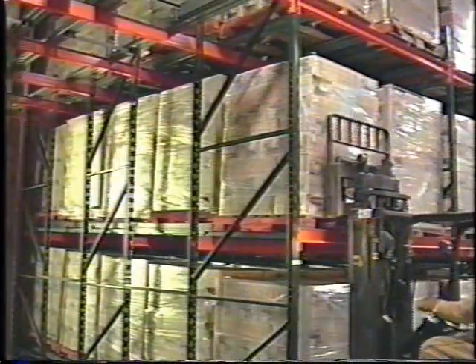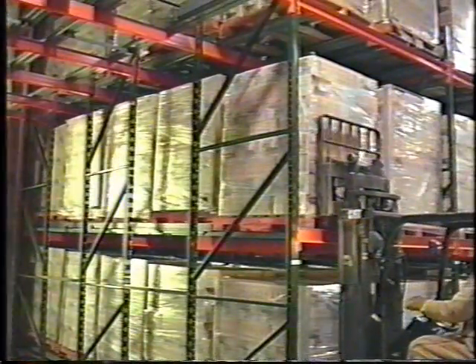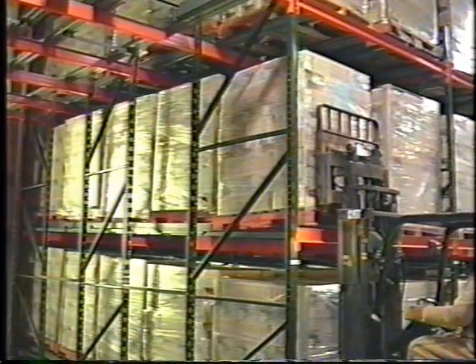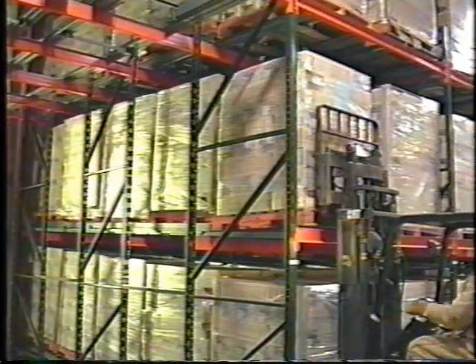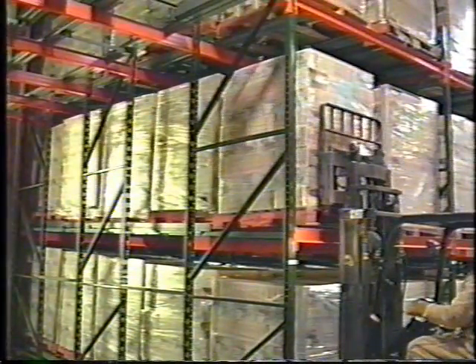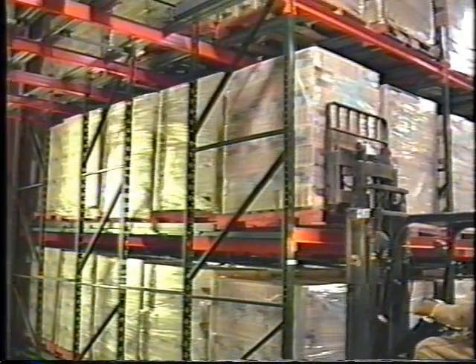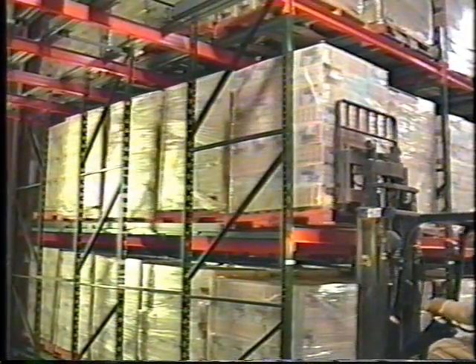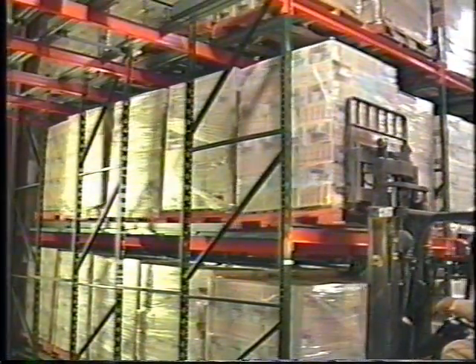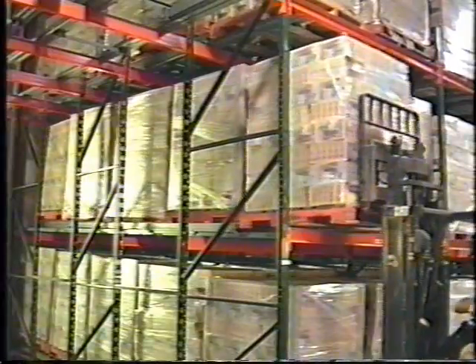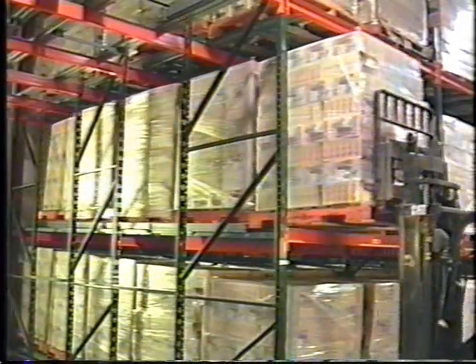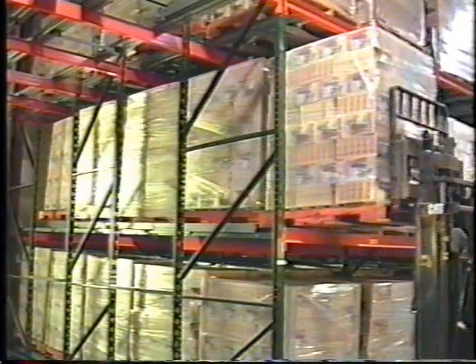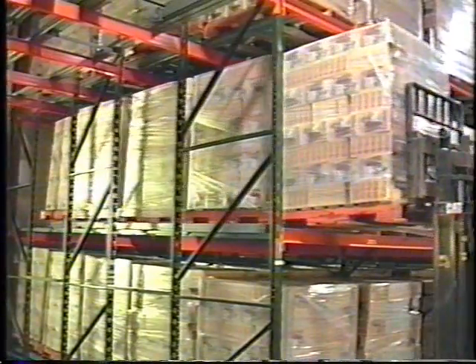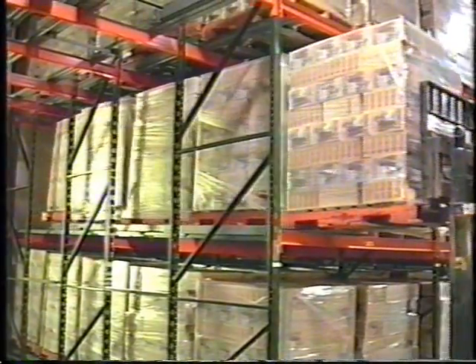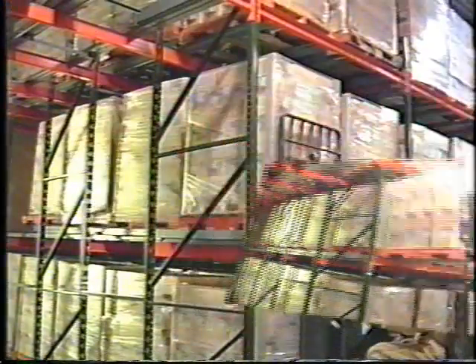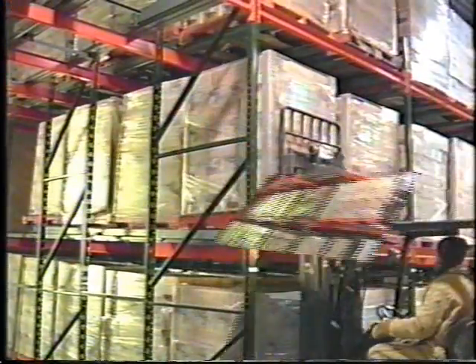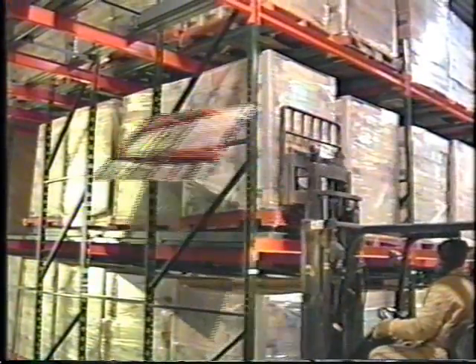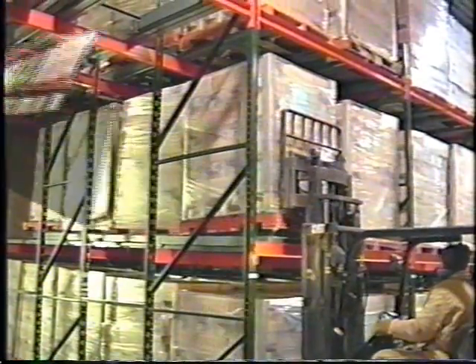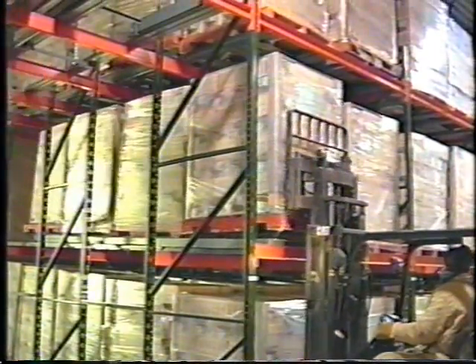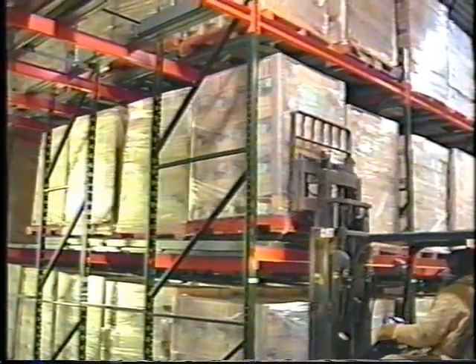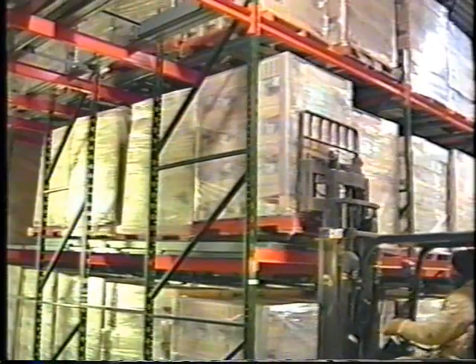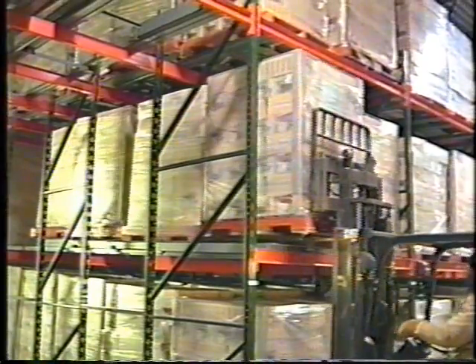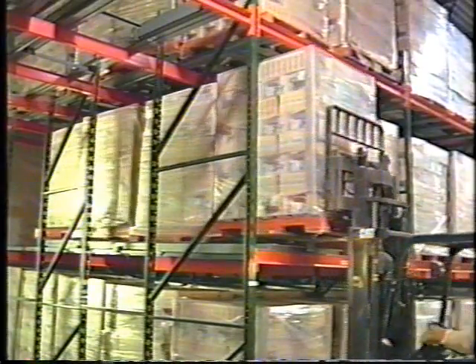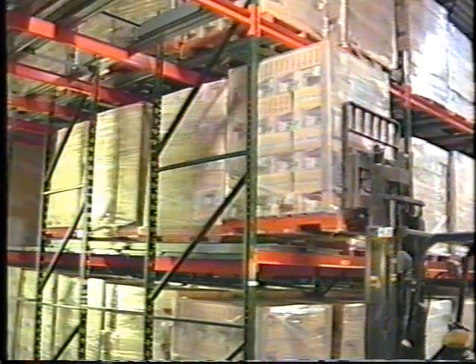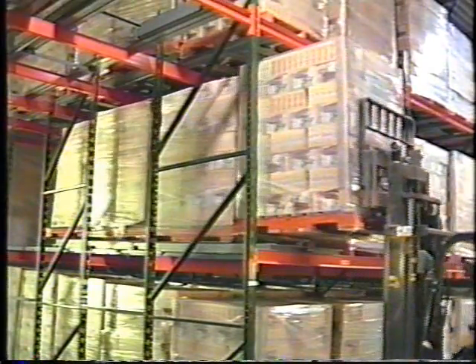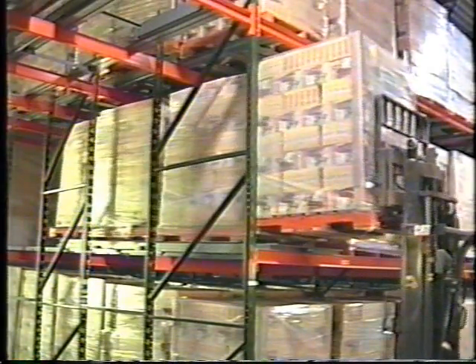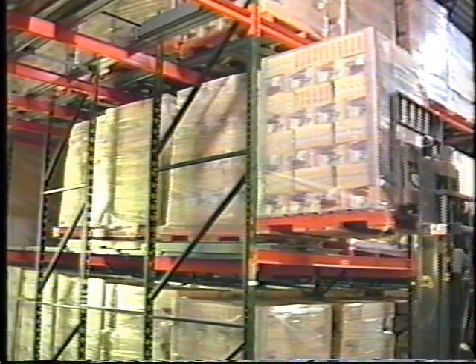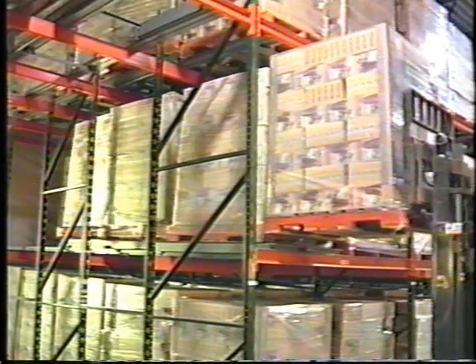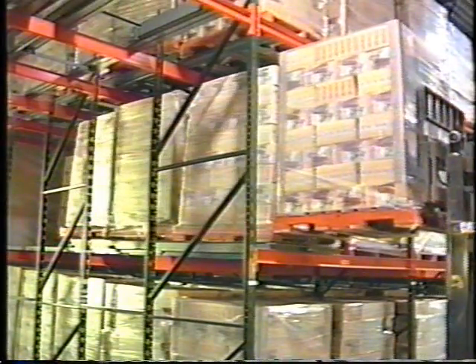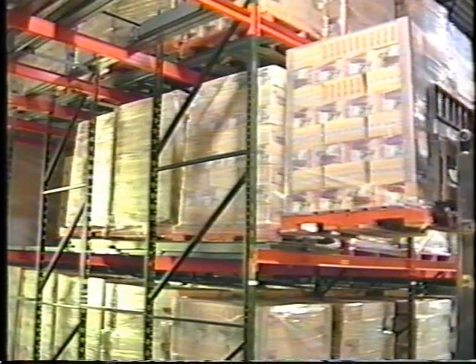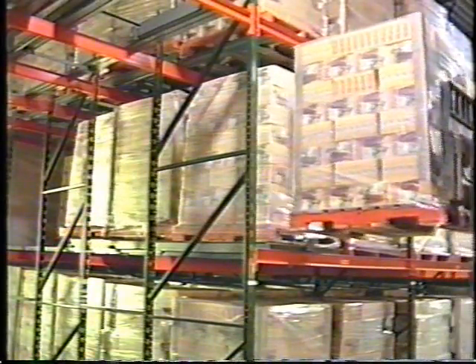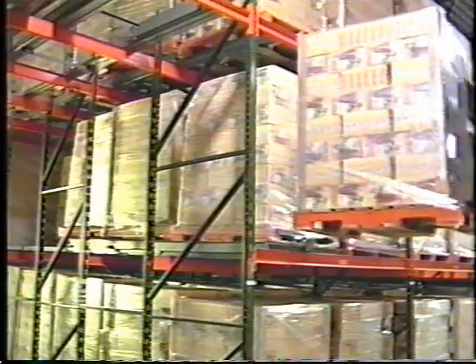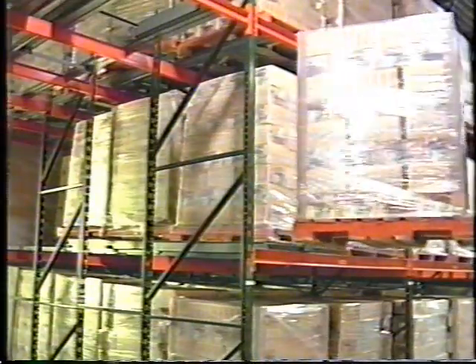When a pallet is removed, the remaining pallets move down to fill the space nearest the aisle. With steady flow pushback racking, fork trucks do not have to travel to the pallets — the pallets come to the aisle.